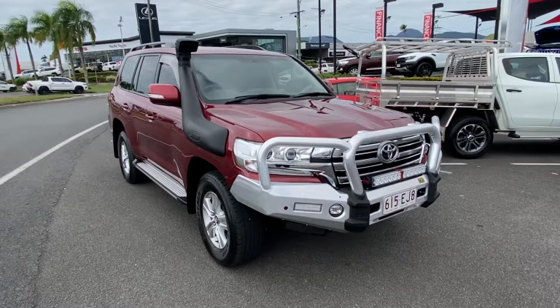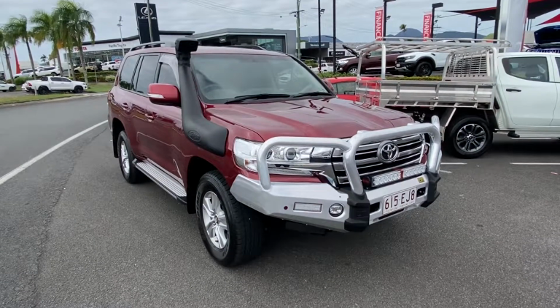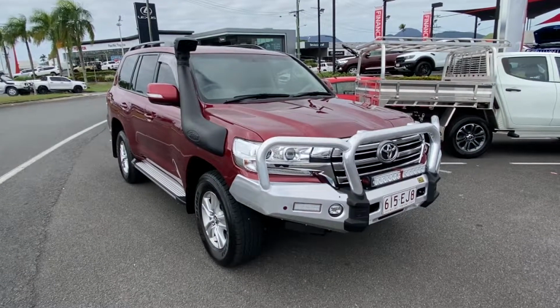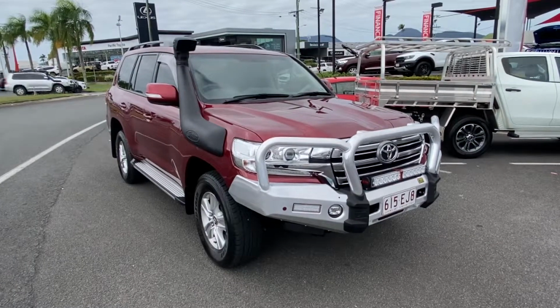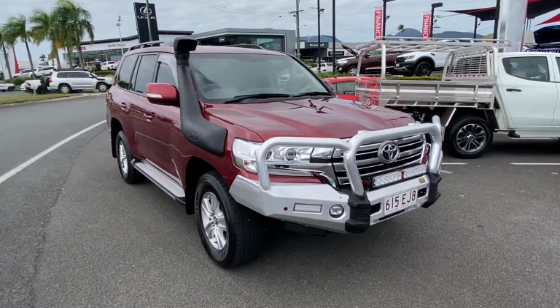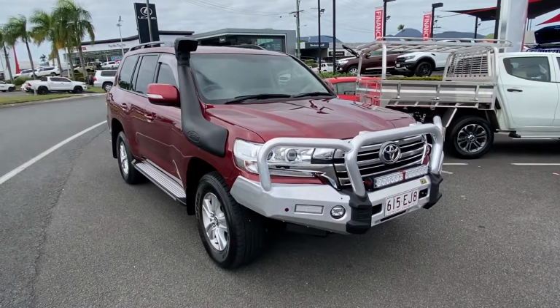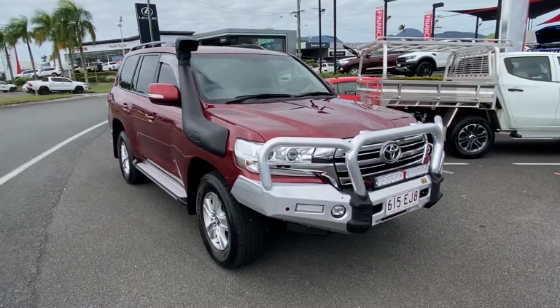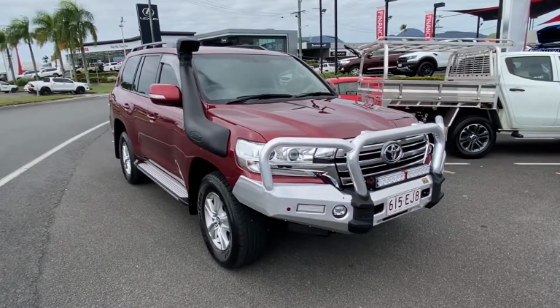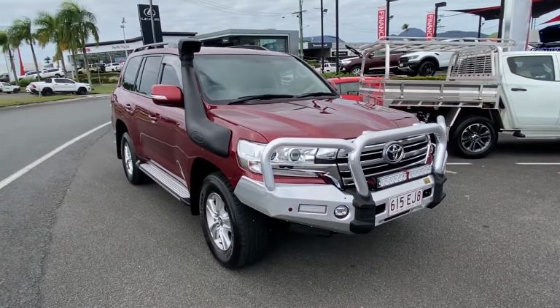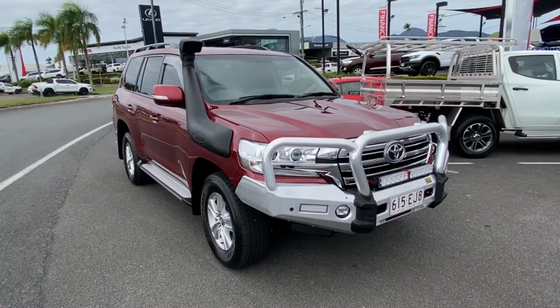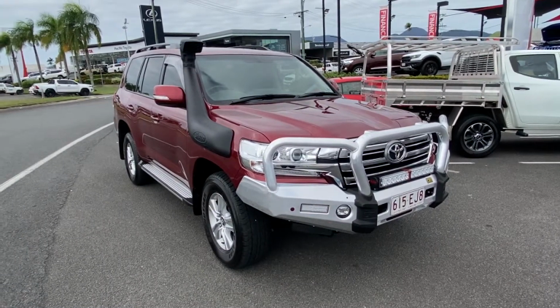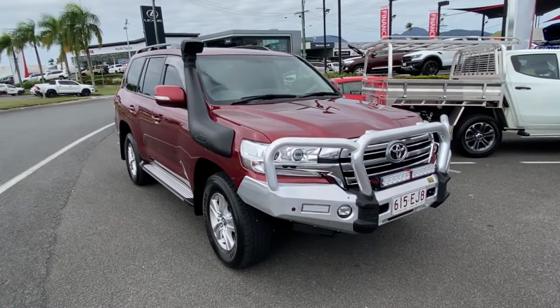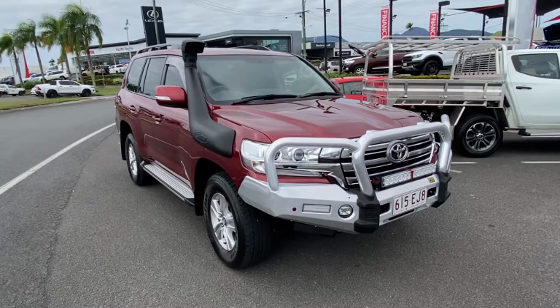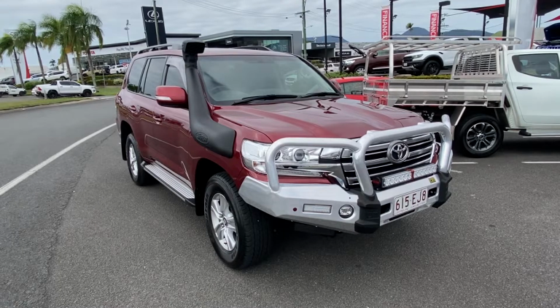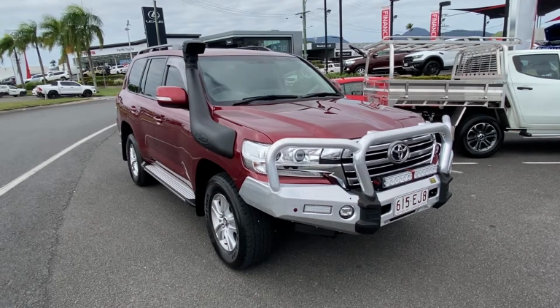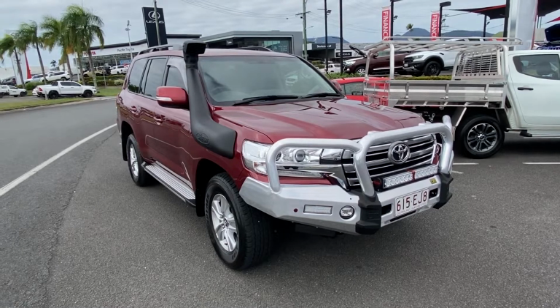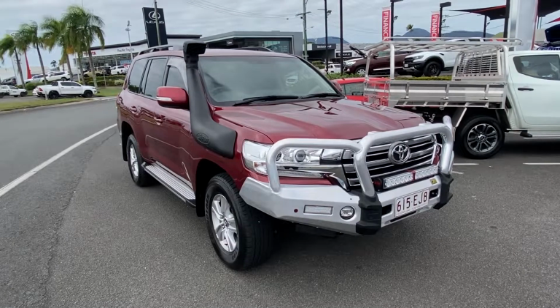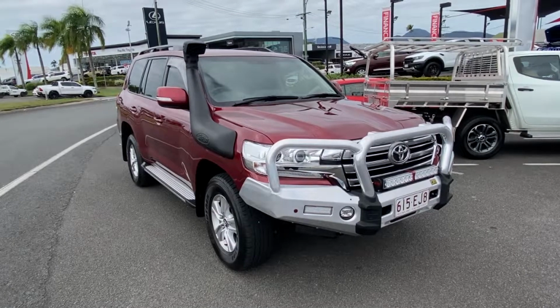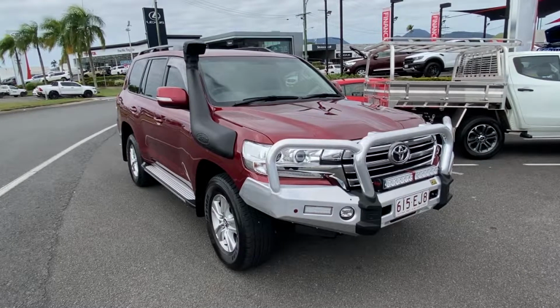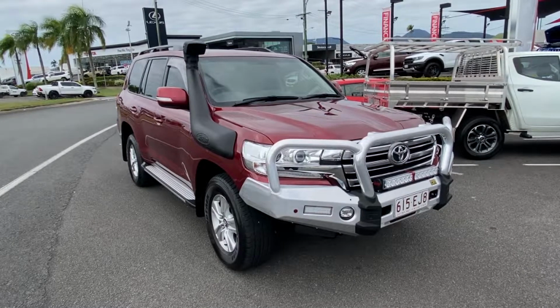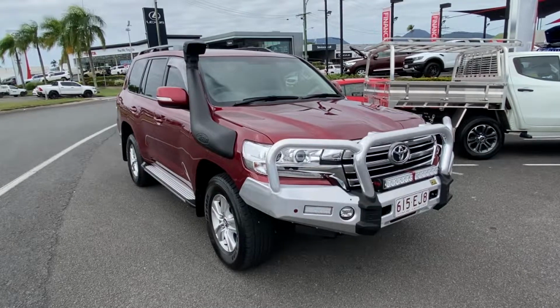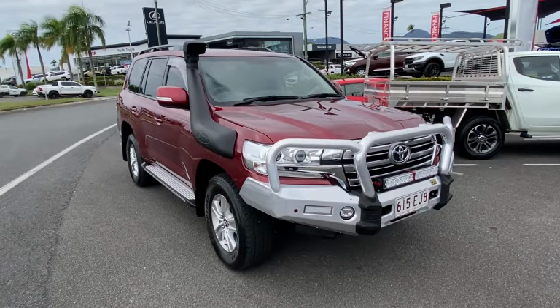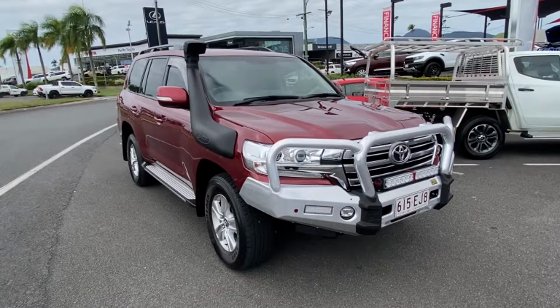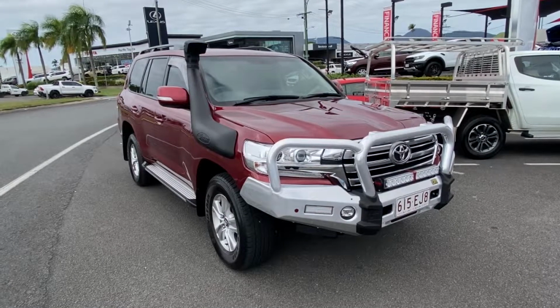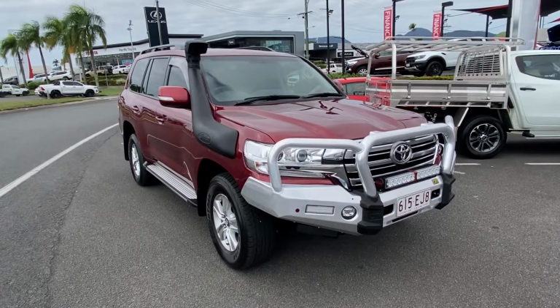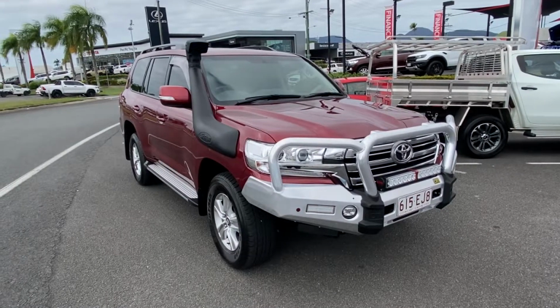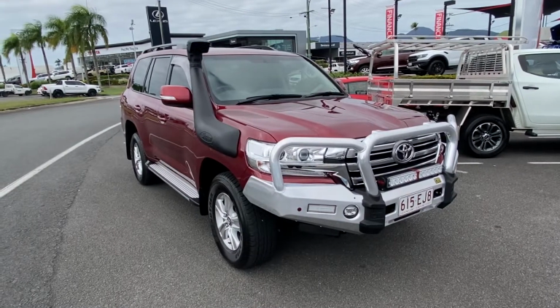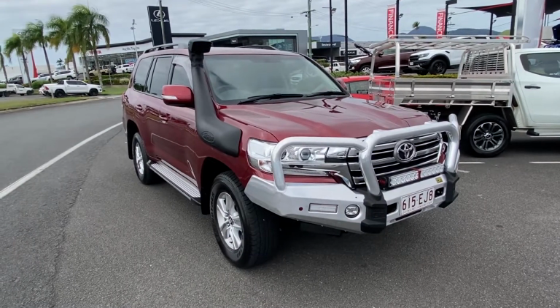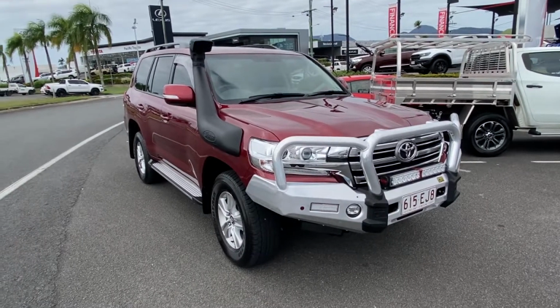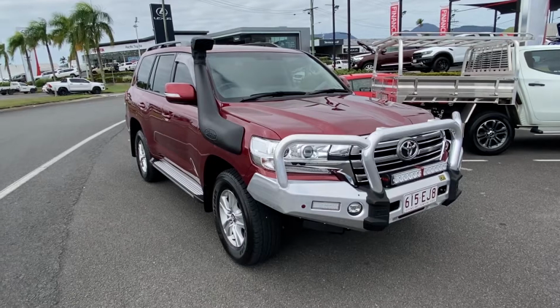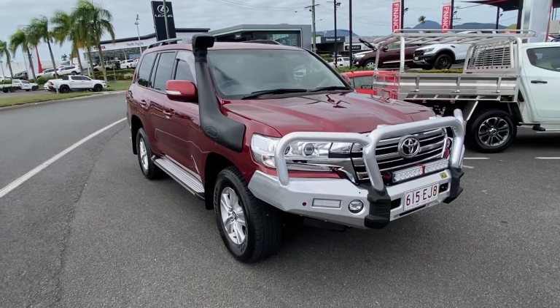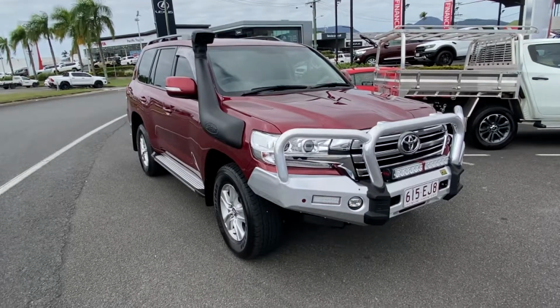Hi Kim and Dan, Tony here from Pacific Toyota. Just giving you a quick video tour of your 2020 Toyota Land Cruiser 200 Series GXL before it gets loaded on the truck.